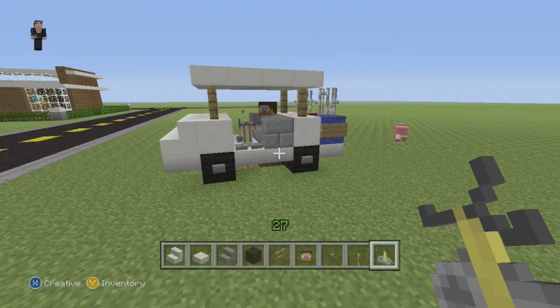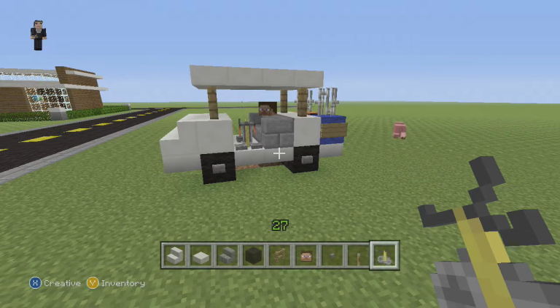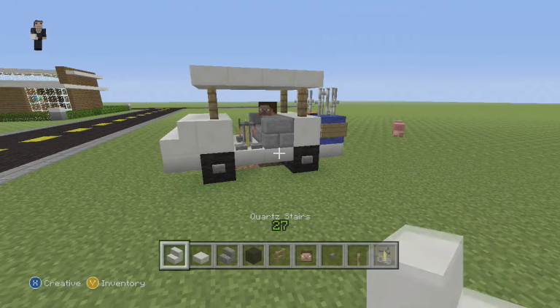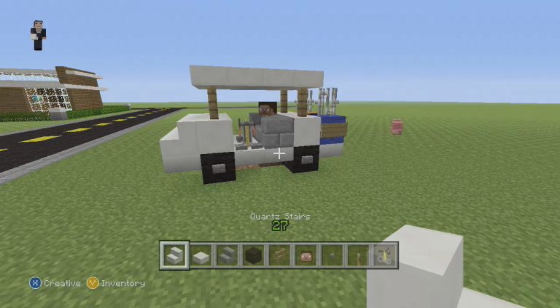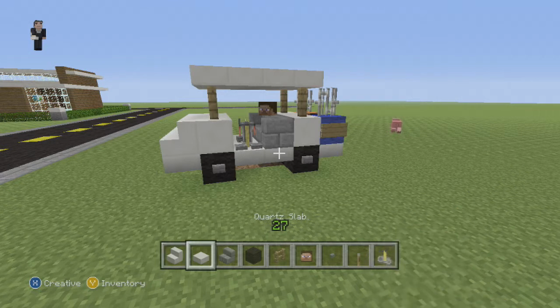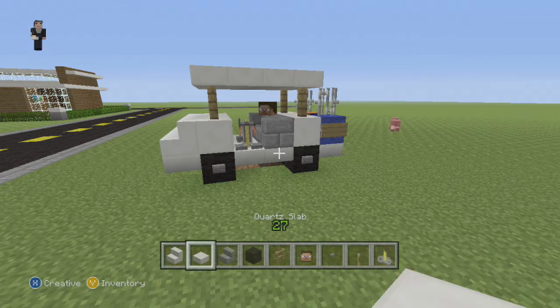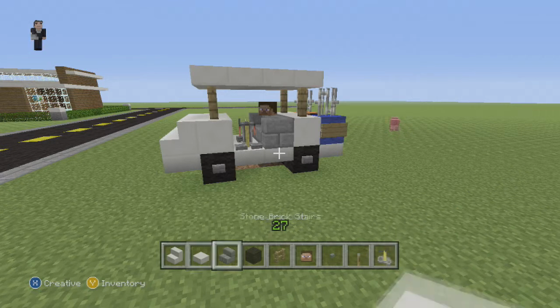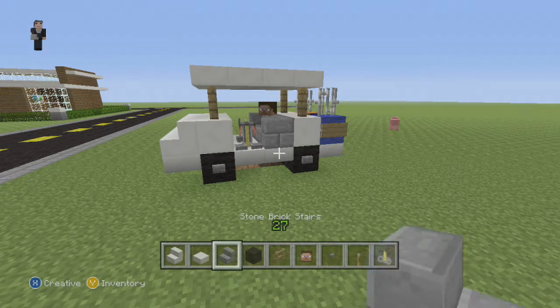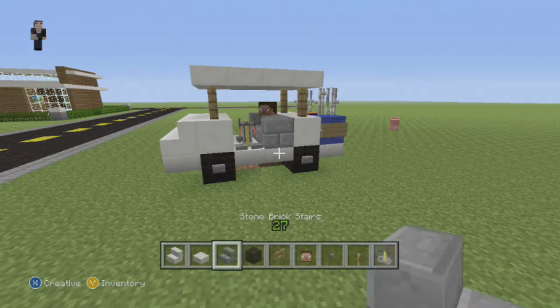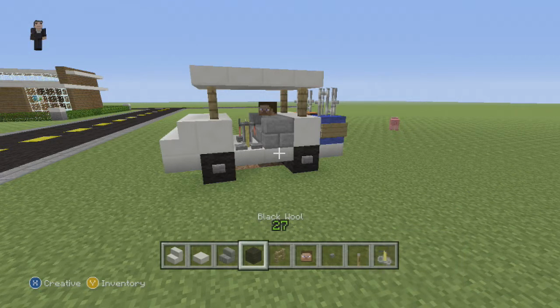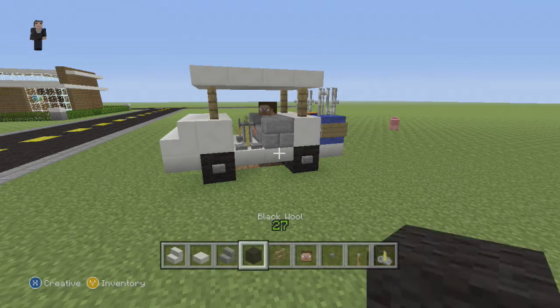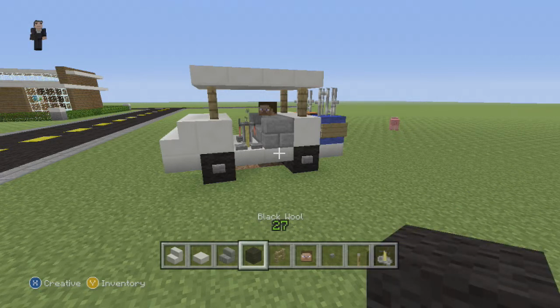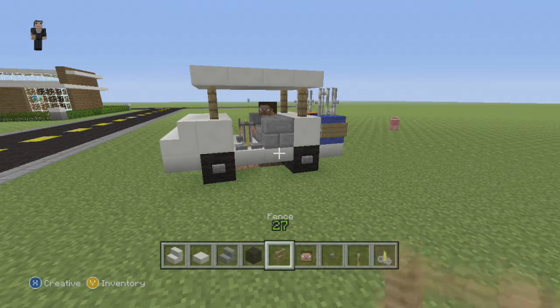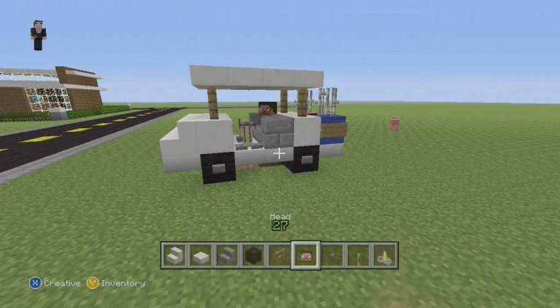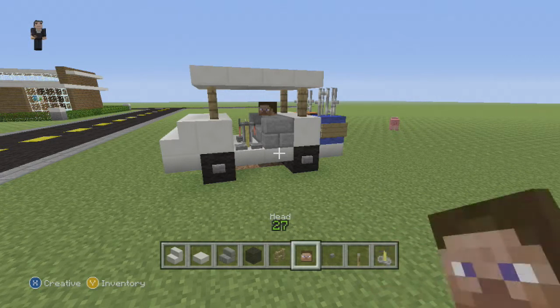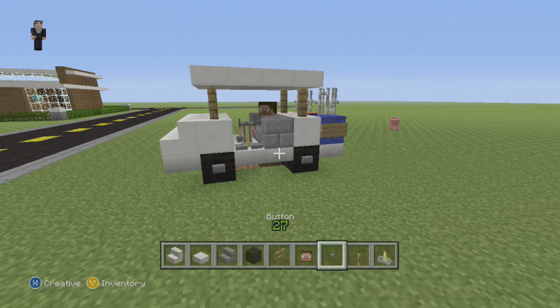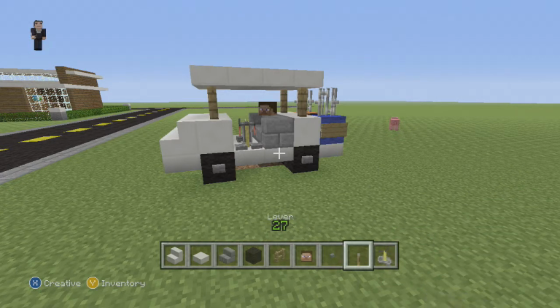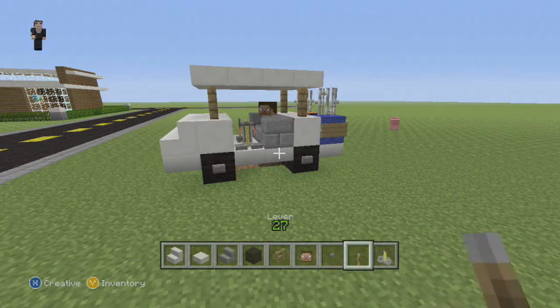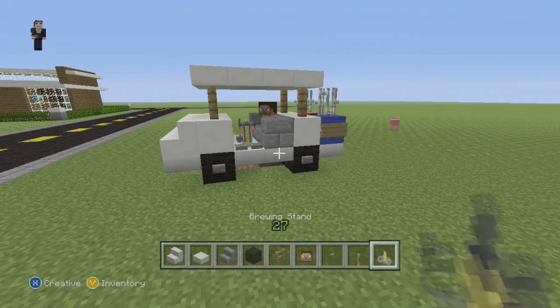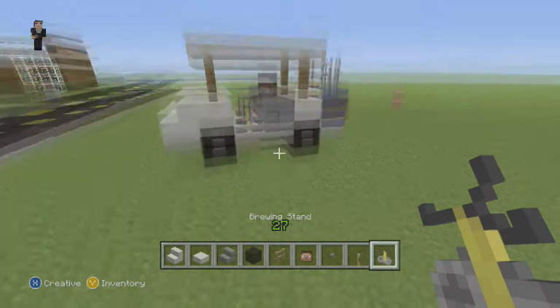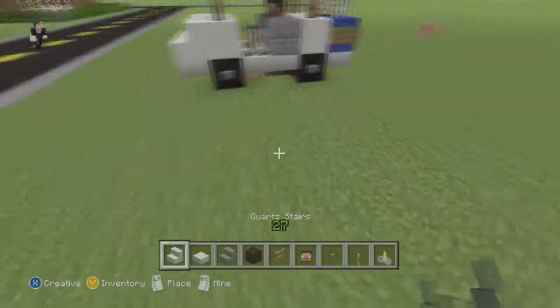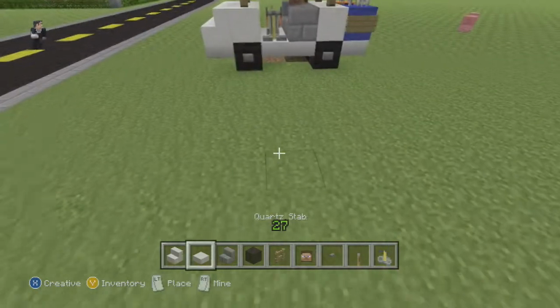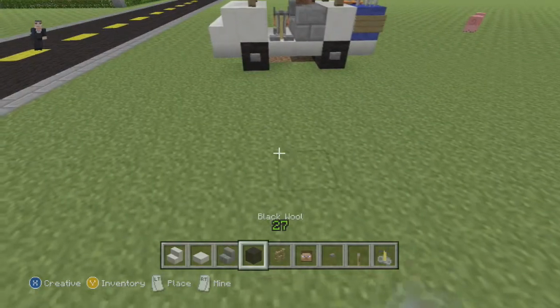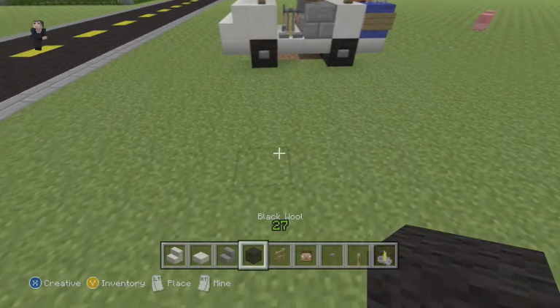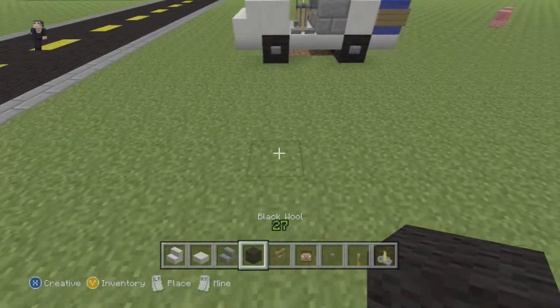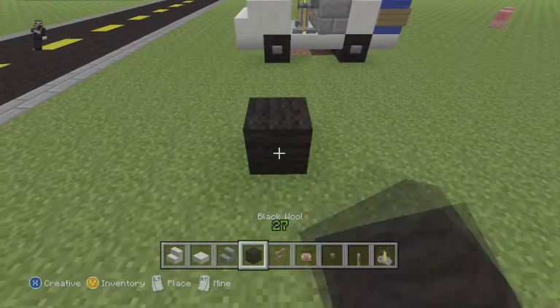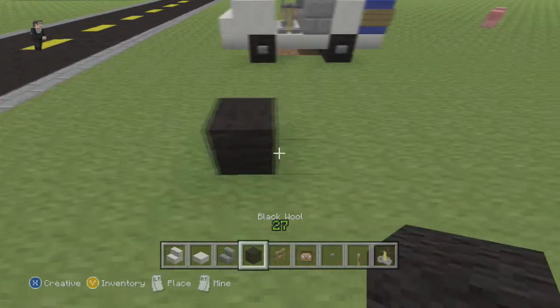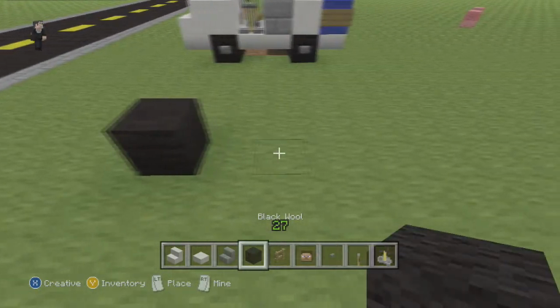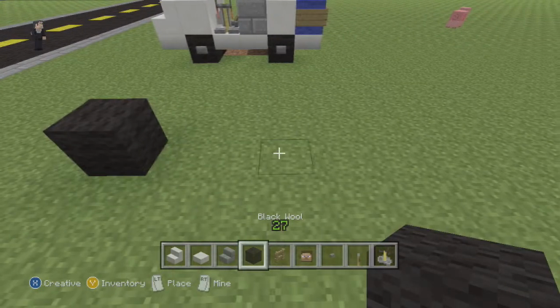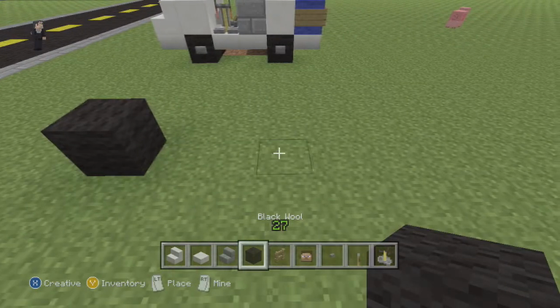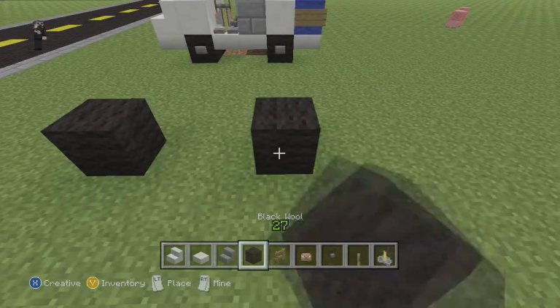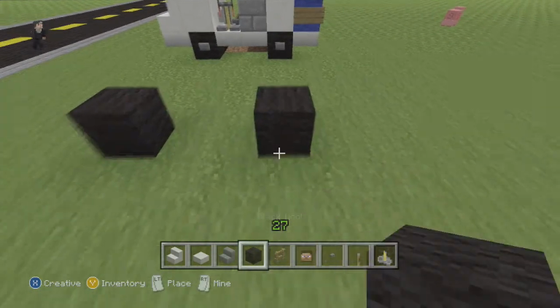Now what do we need for this golf cart? We need some quartz stairs, some quartz half slabs, some stone stairs, some black wool, a fence, a Steve's head, a button, a lever, and a brewing stand.